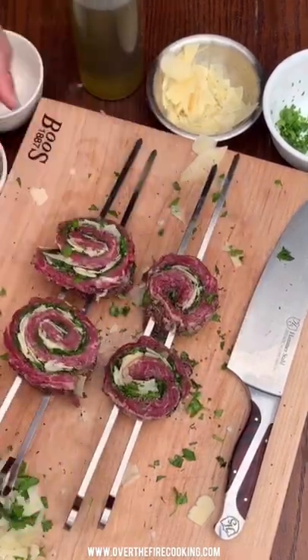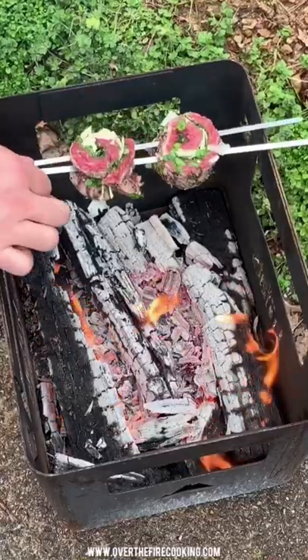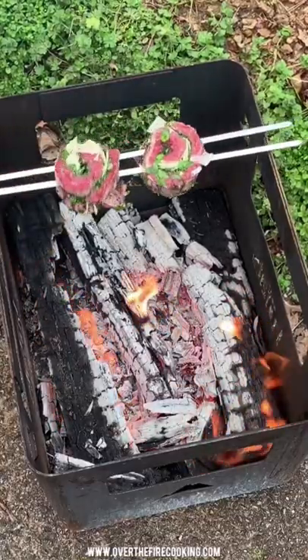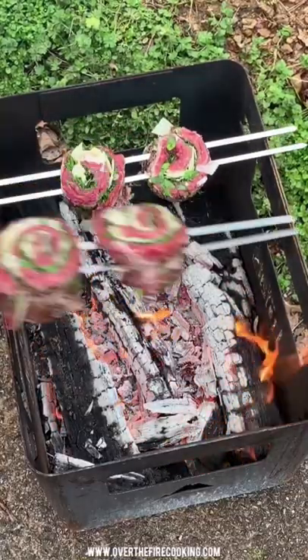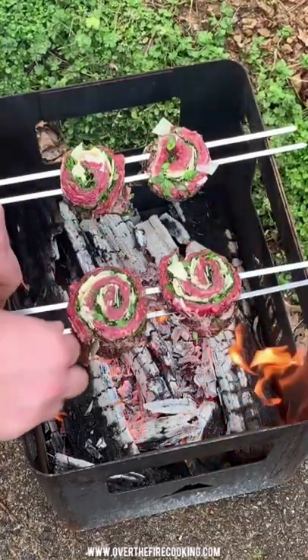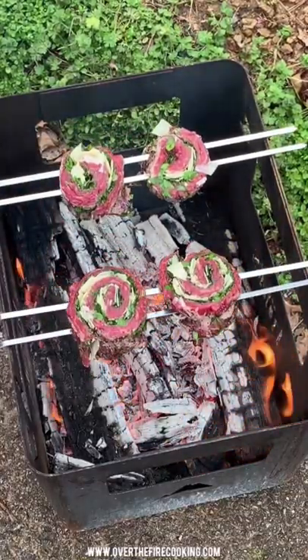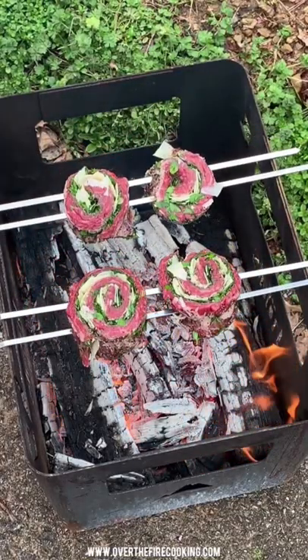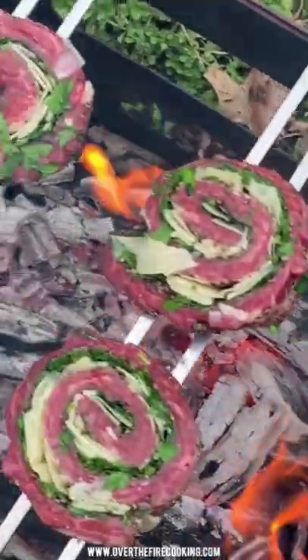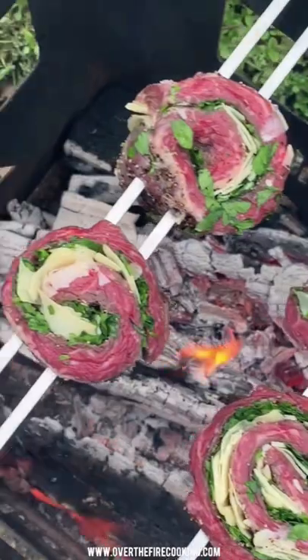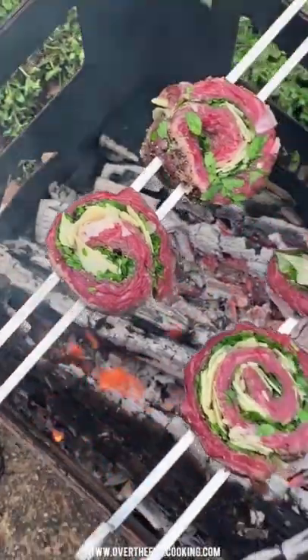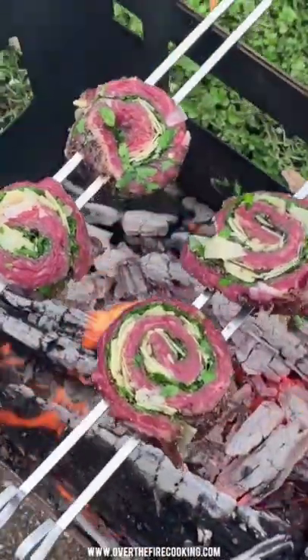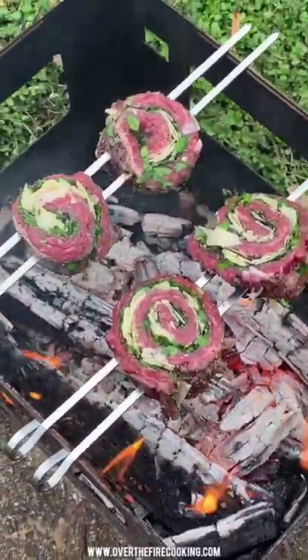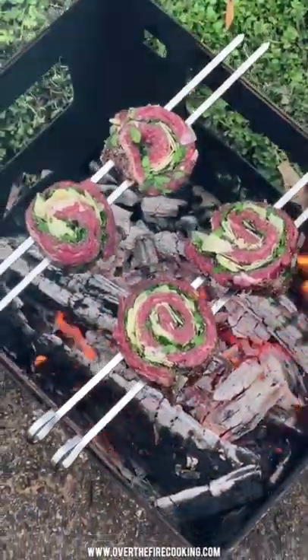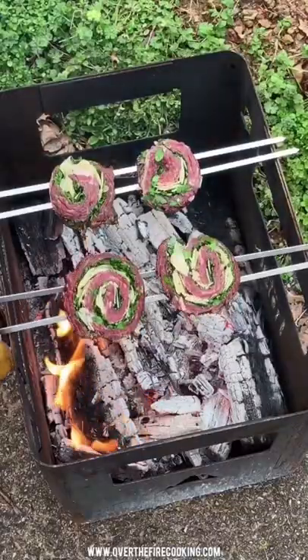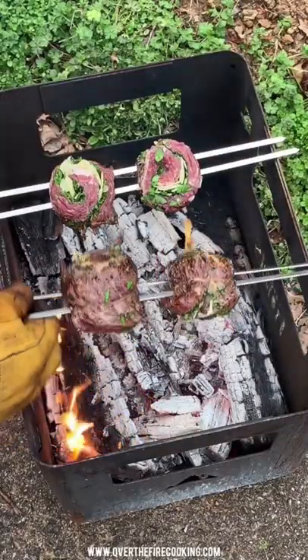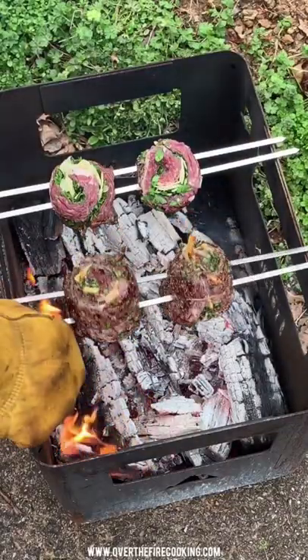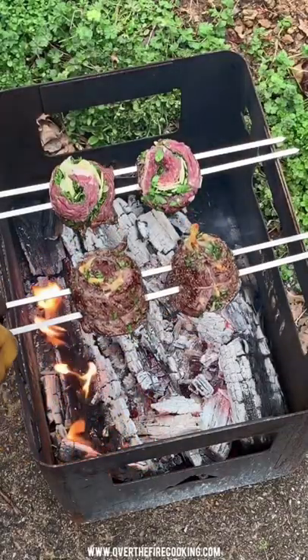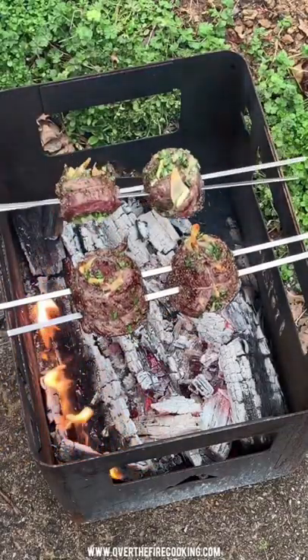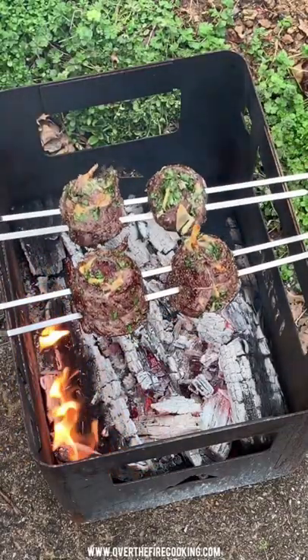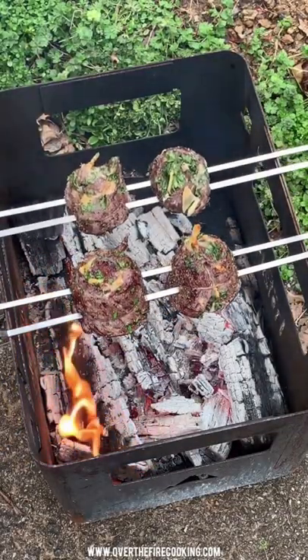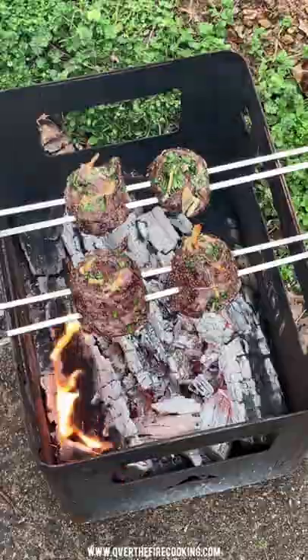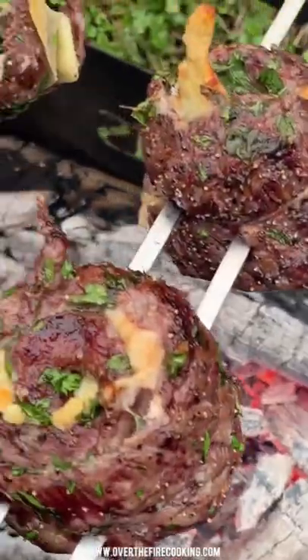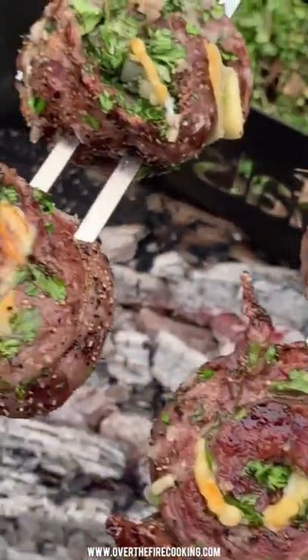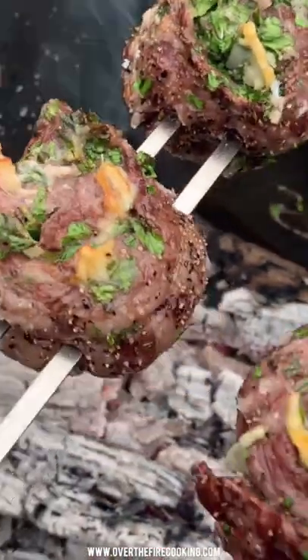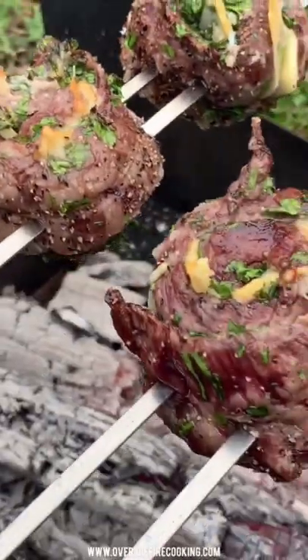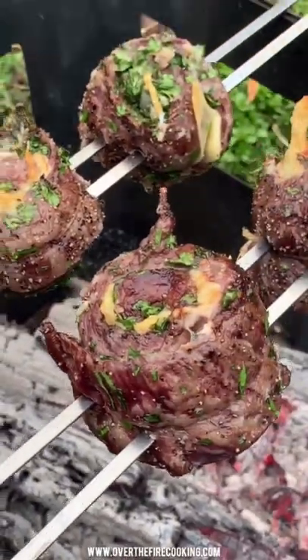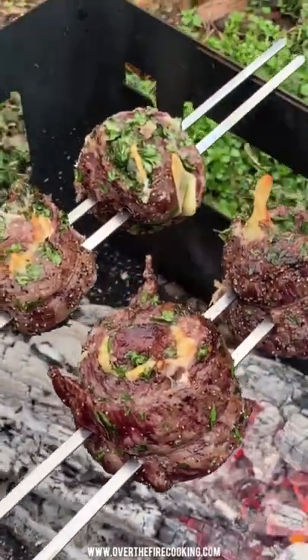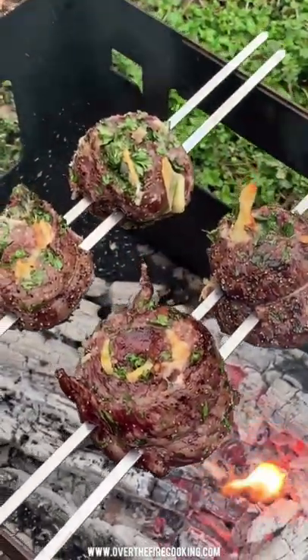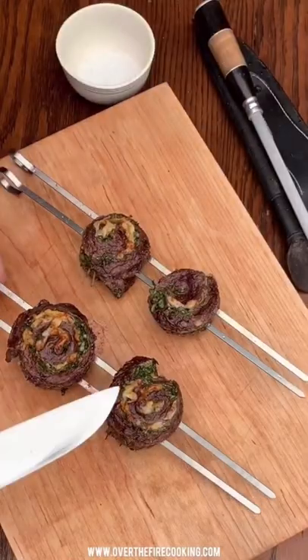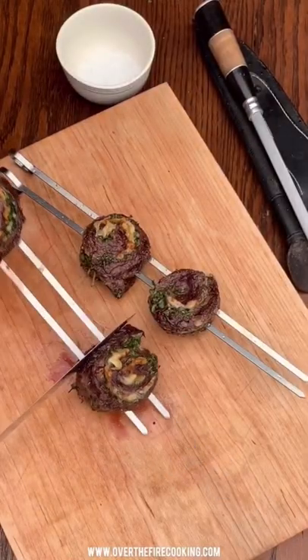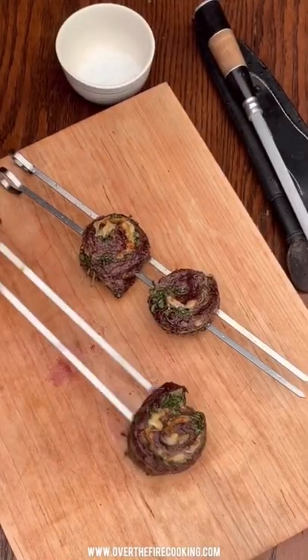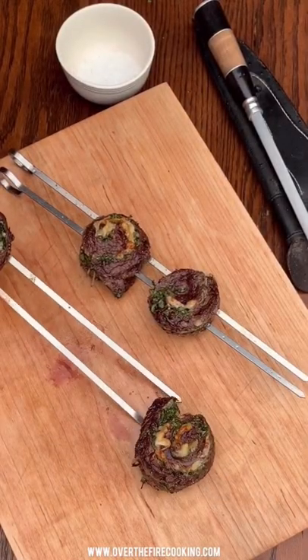Gently roasting them over a medium-high heat, cooking for about two to three minutes per side until they're about 120 internal. Once flipped, starting to temp probe them. Once they're done, pulling them off and letting them rest for a couple of minutes.